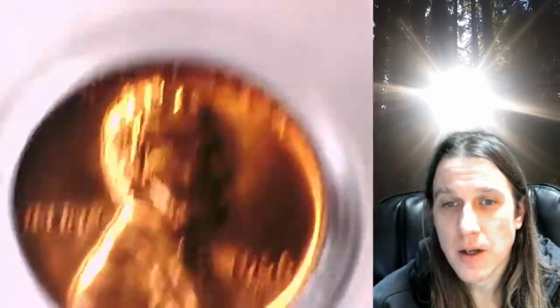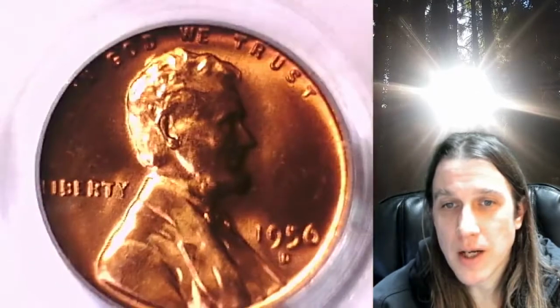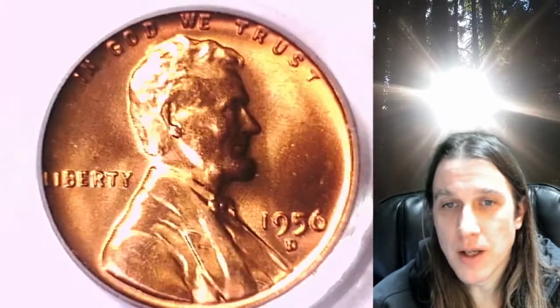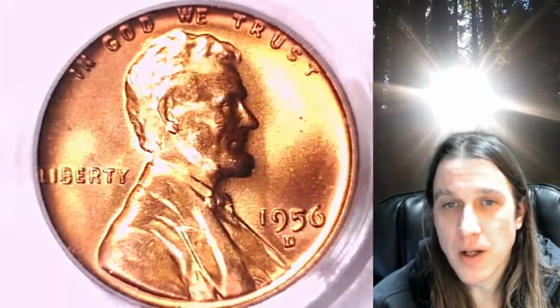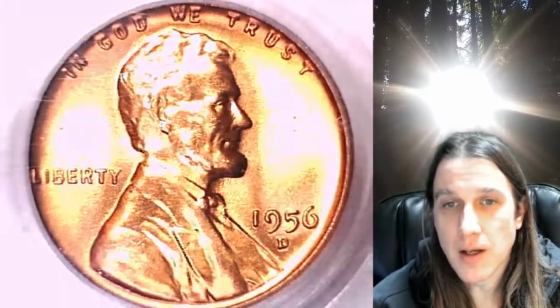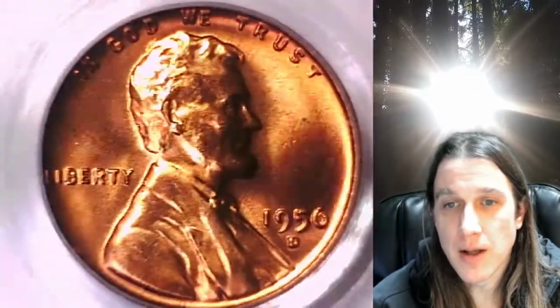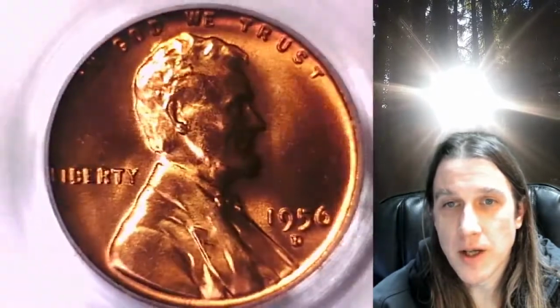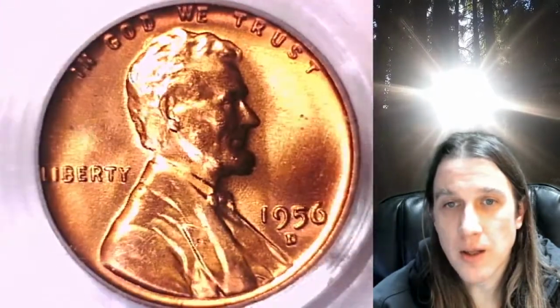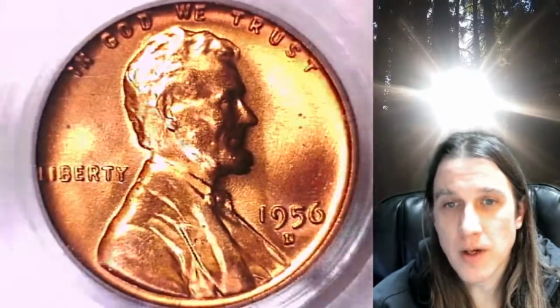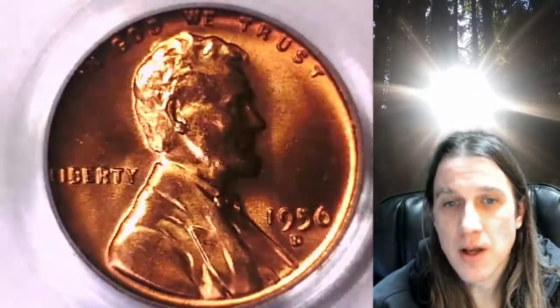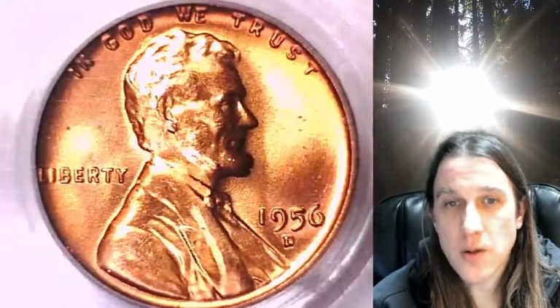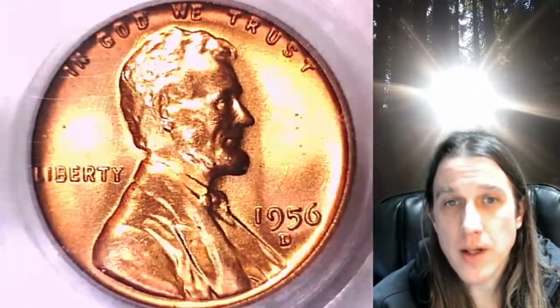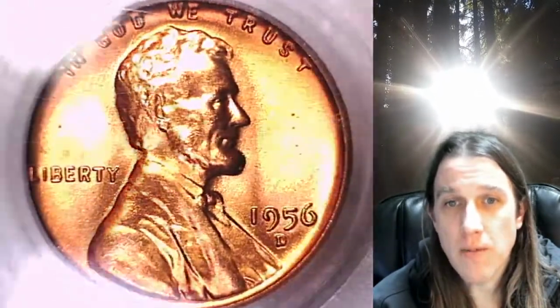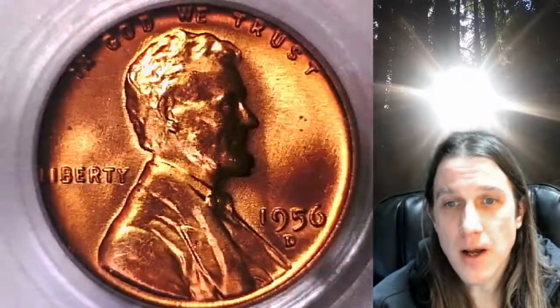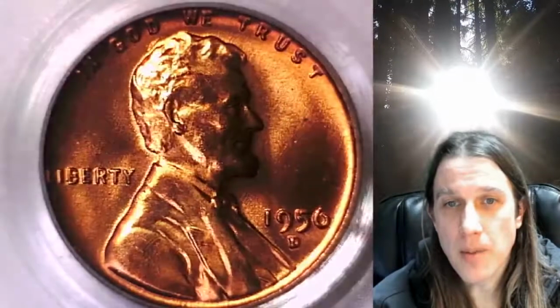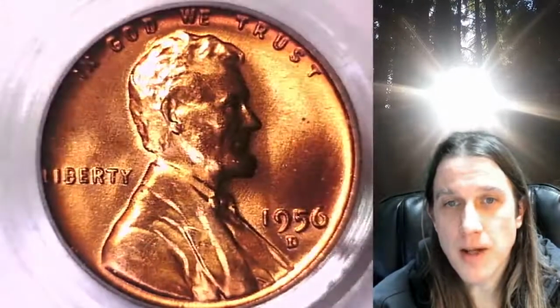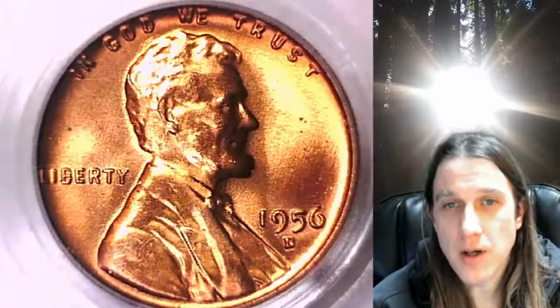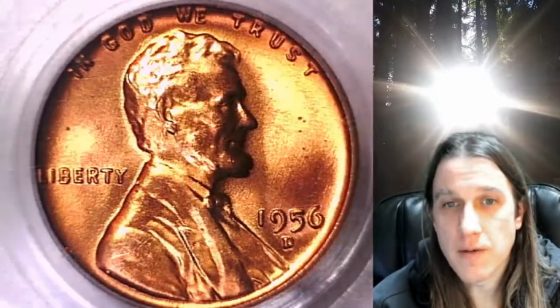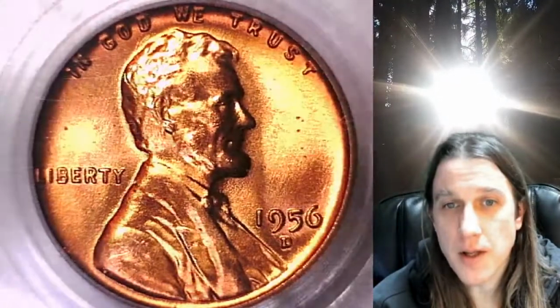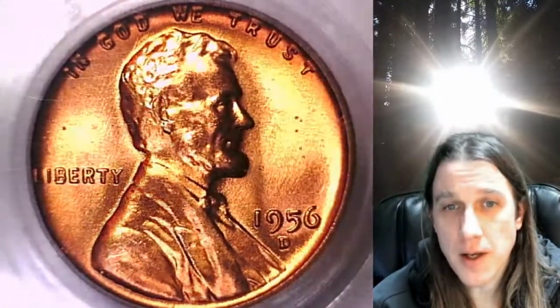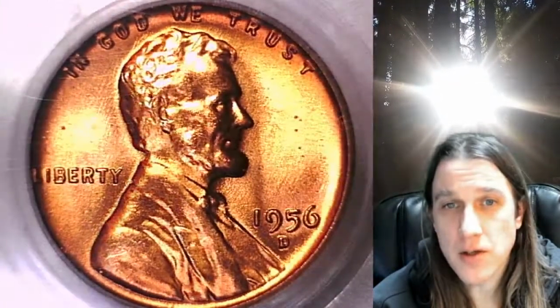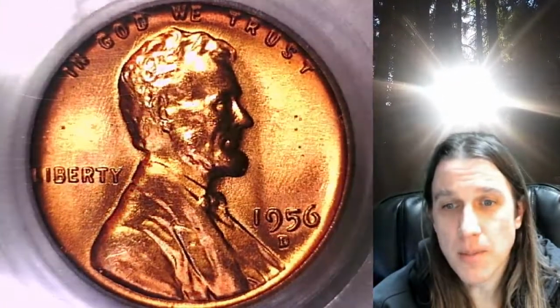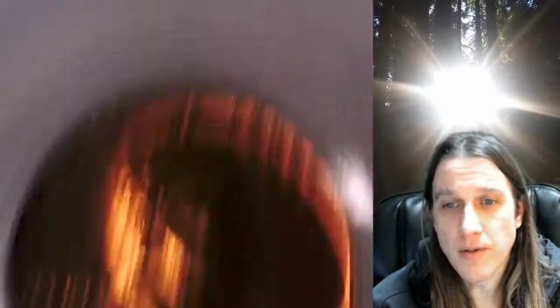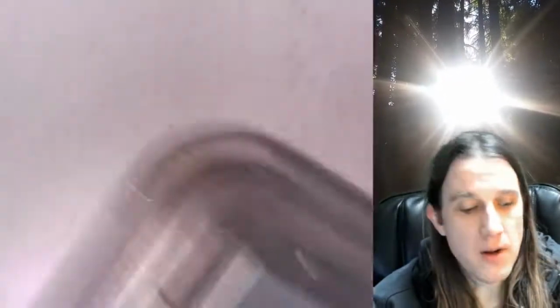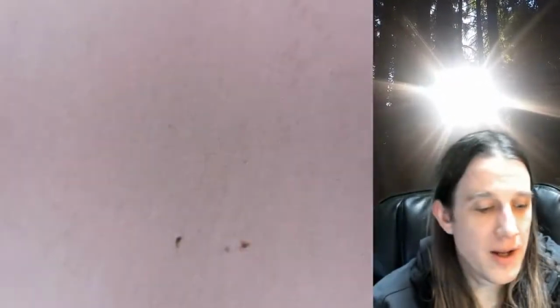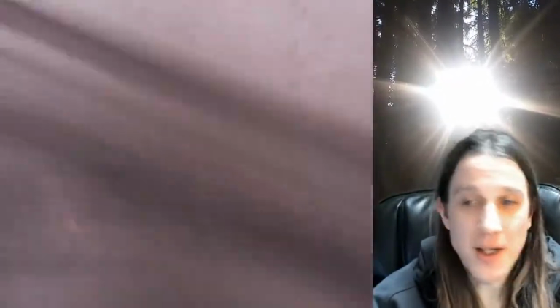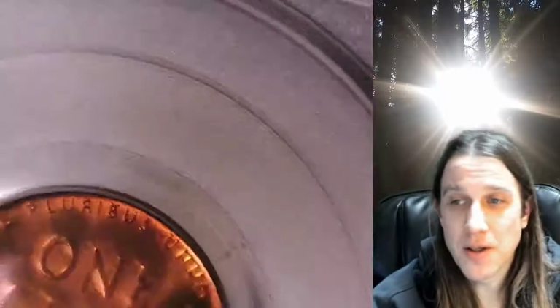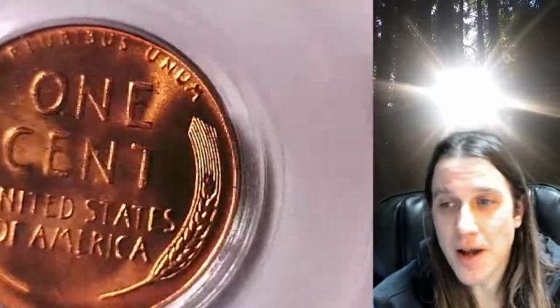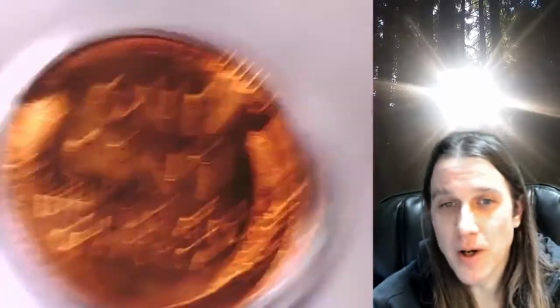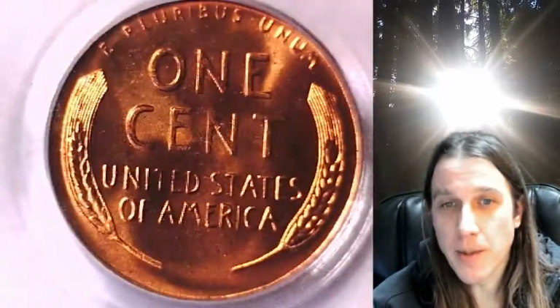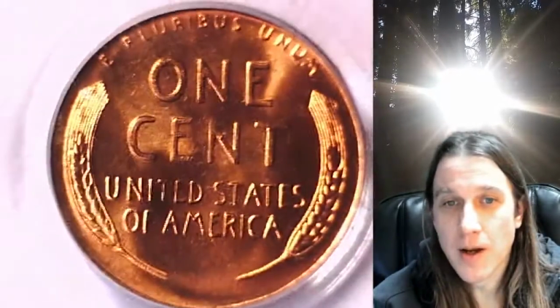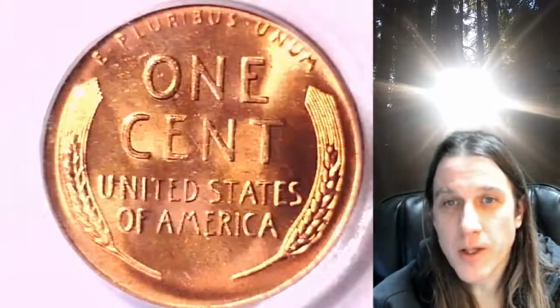We'll take a look at the front of Lincoln and then we'll take a look at the reverse. This coin is going to go up for sale on my eBay store. You guys can find a link in the description below the video. It'll take you to this exact coin on eBay.